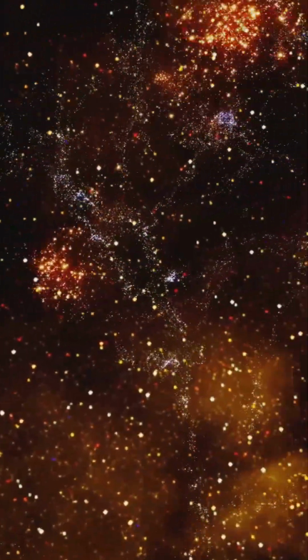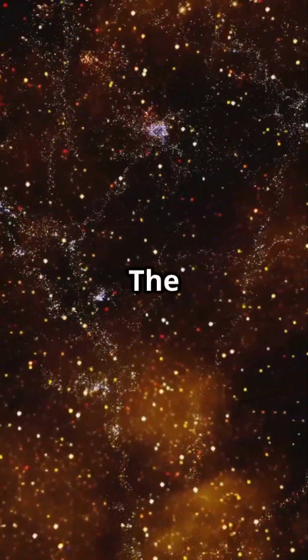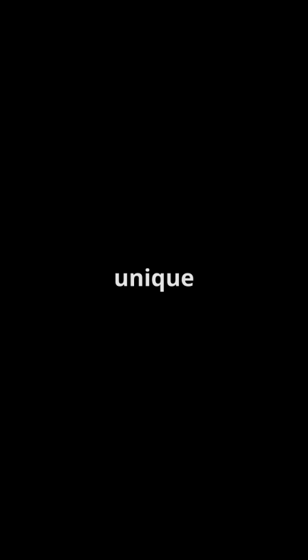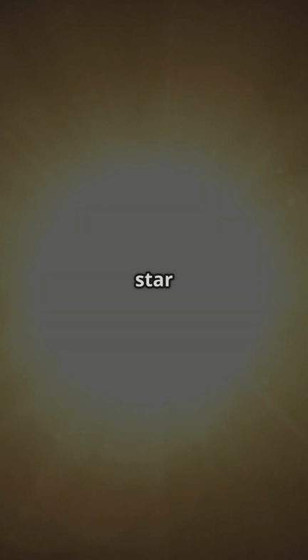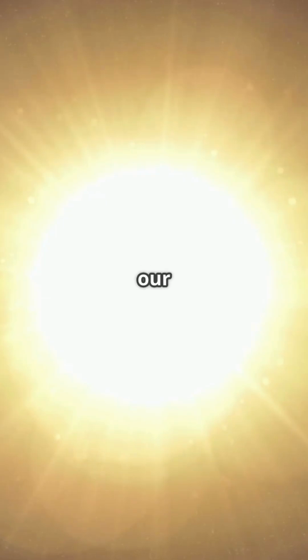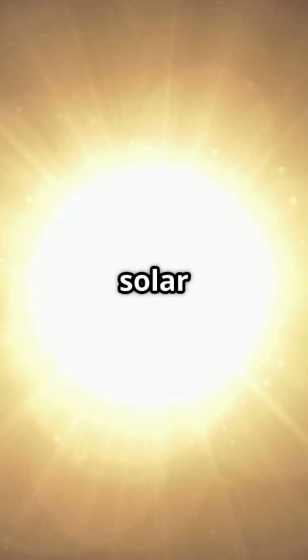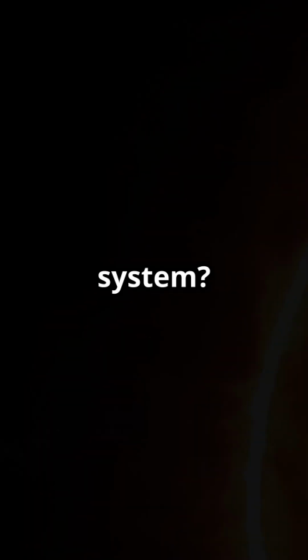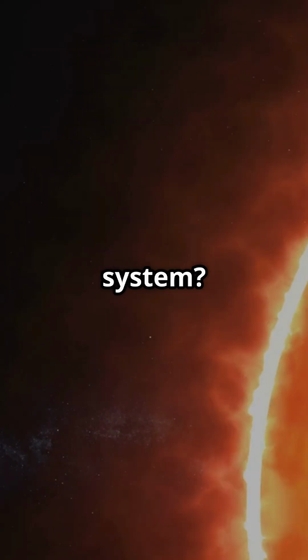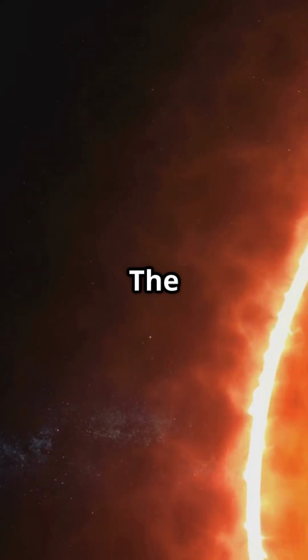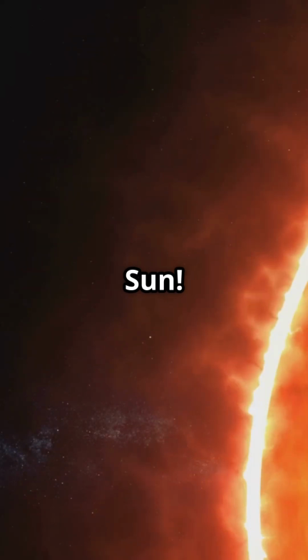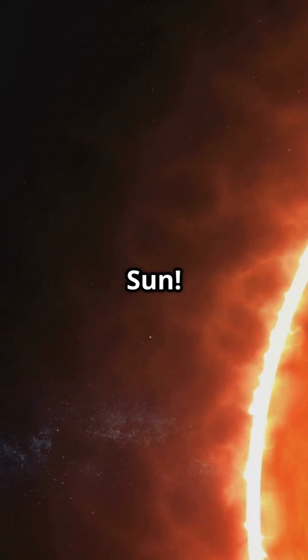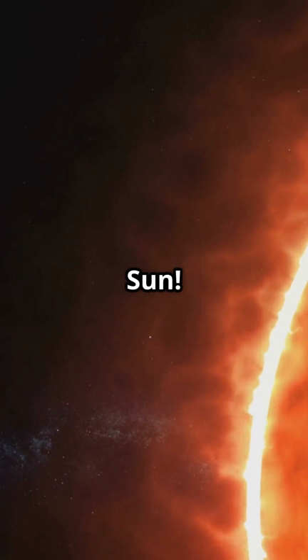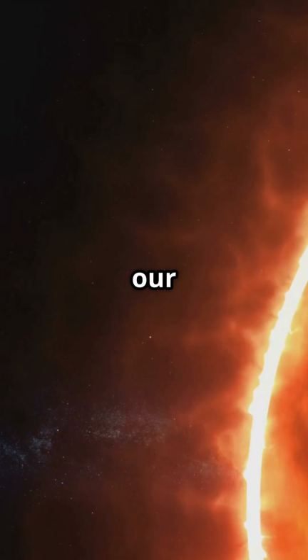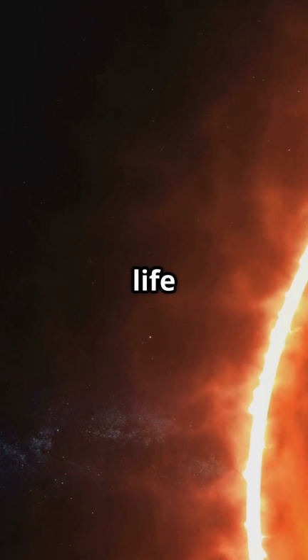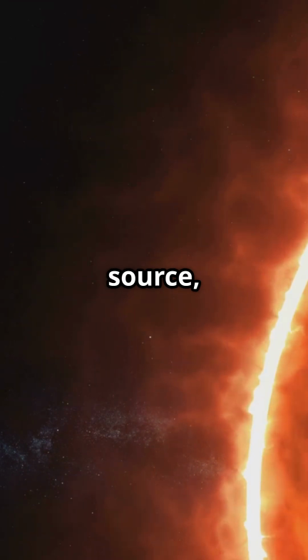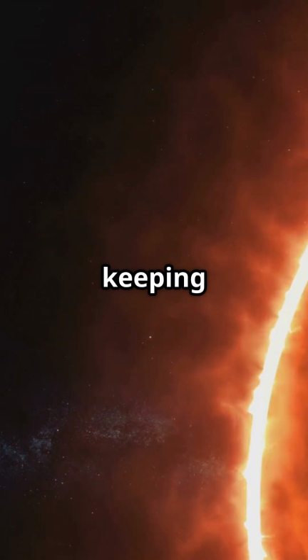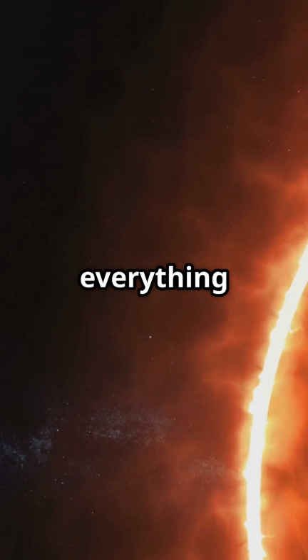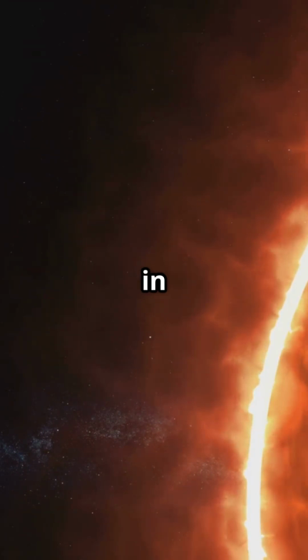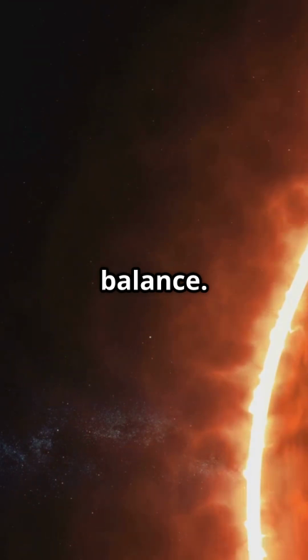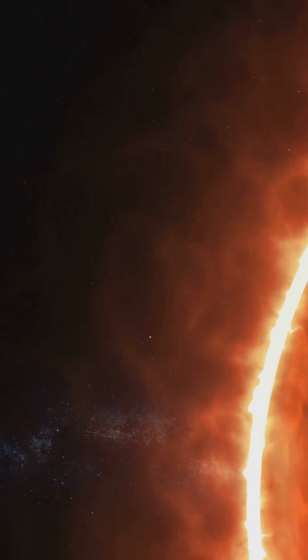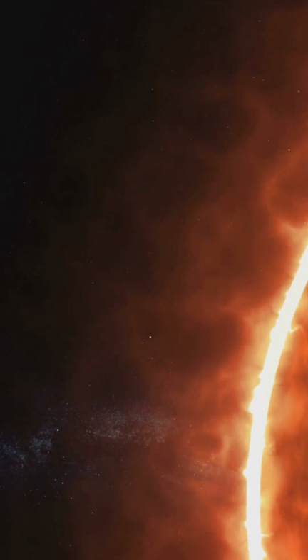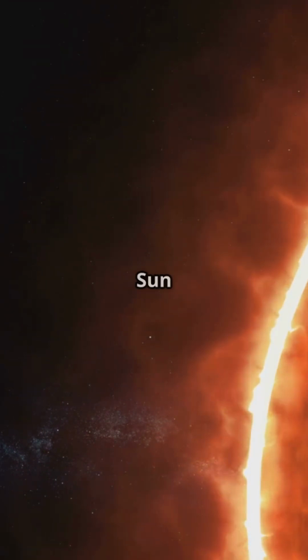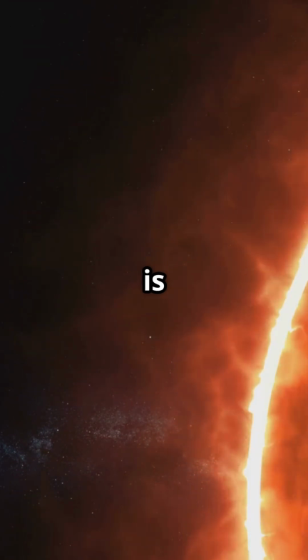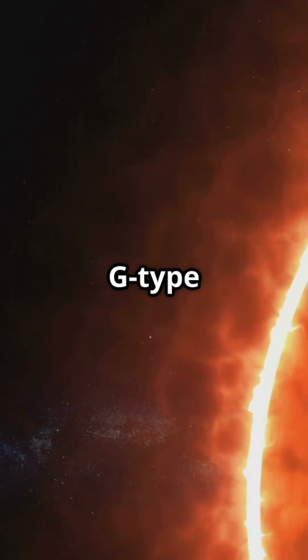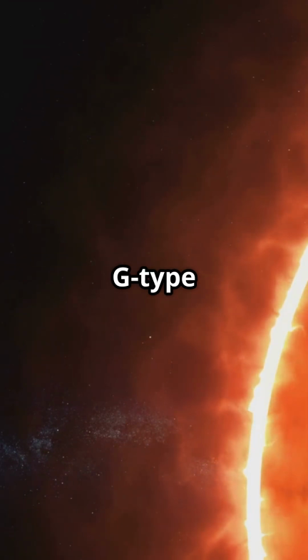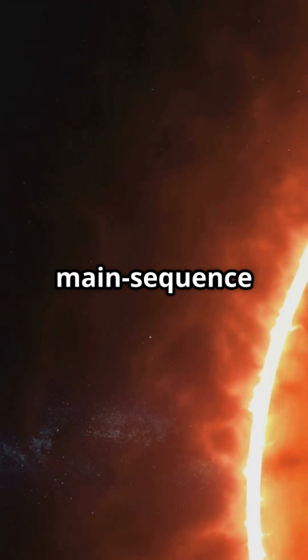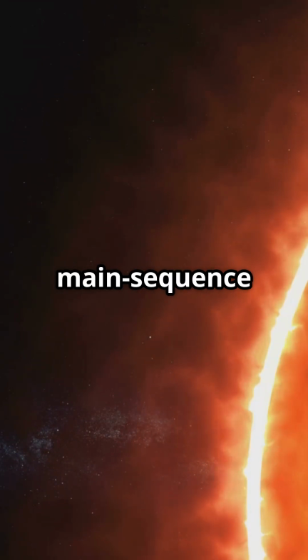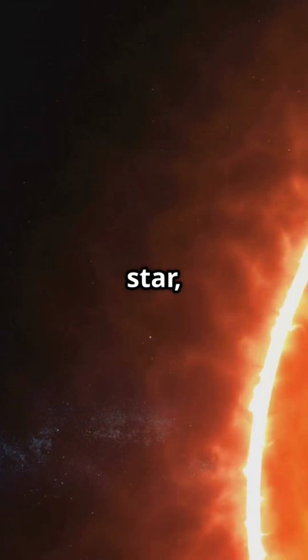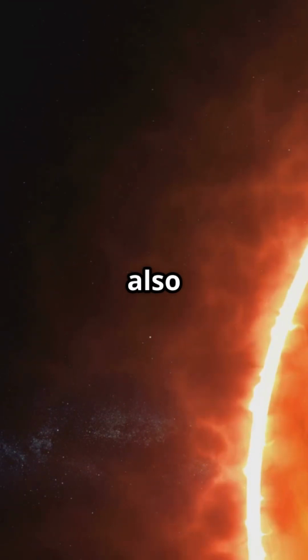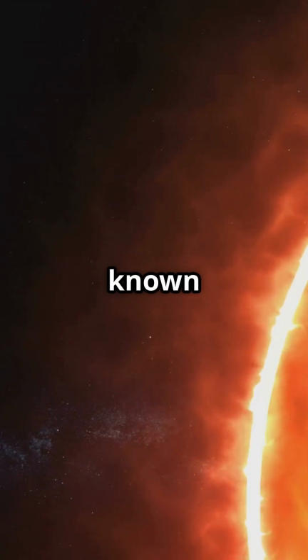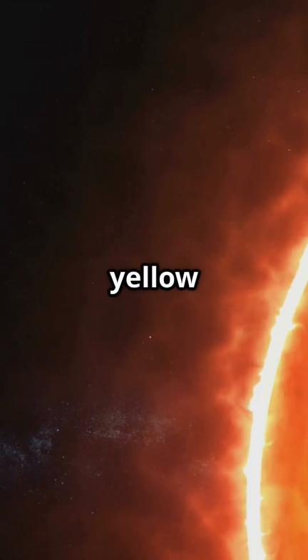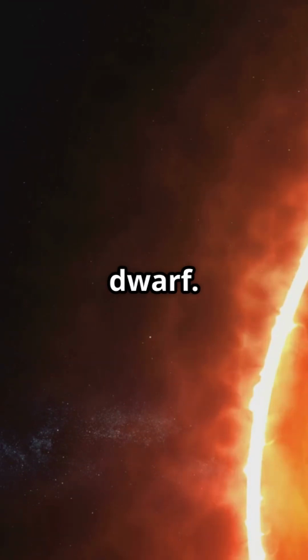The most unique star in our solar system? The Sun. It's our life source, keeping everything in balance. The Sun is a G-type main sequence star, also known as a yellow dwarf.